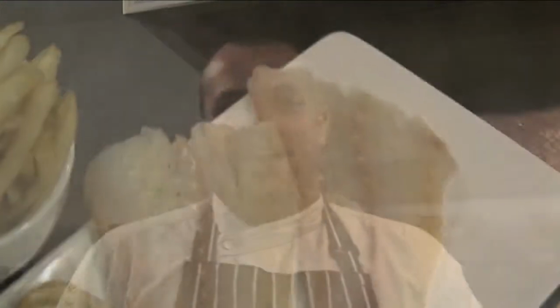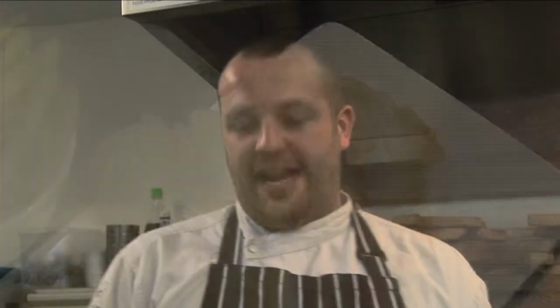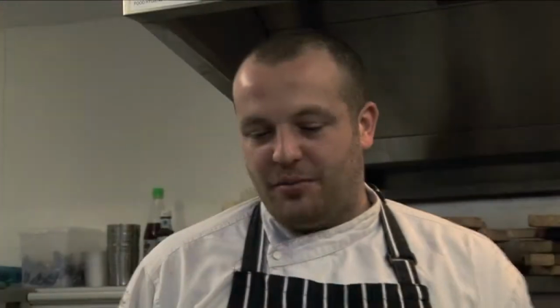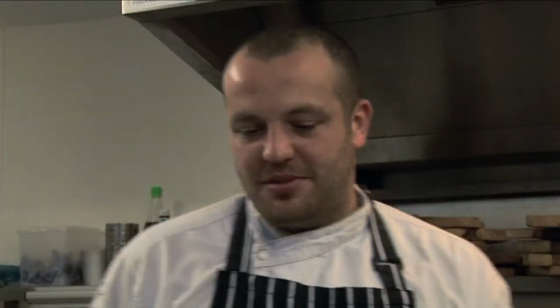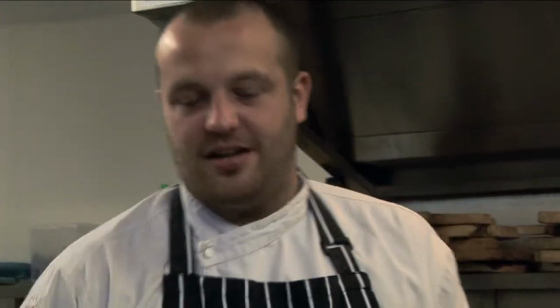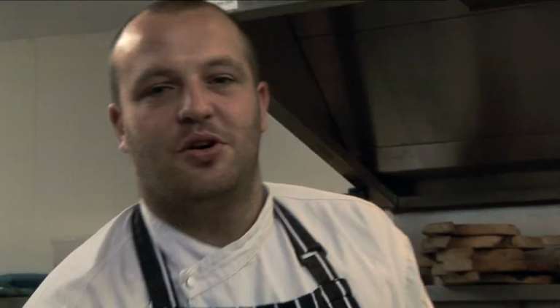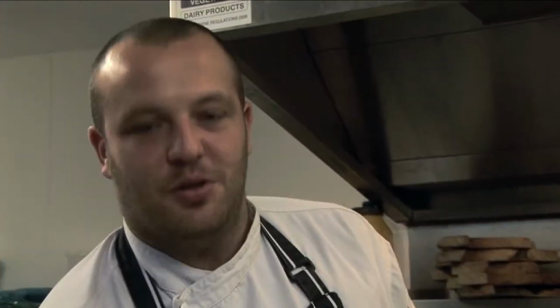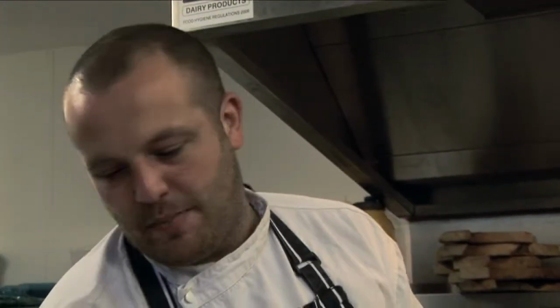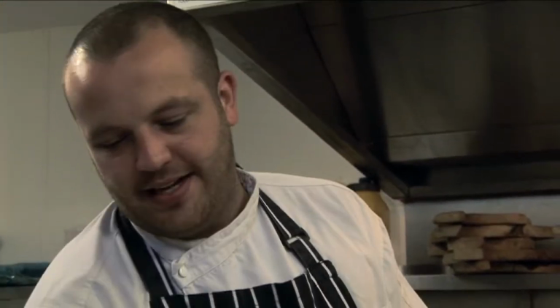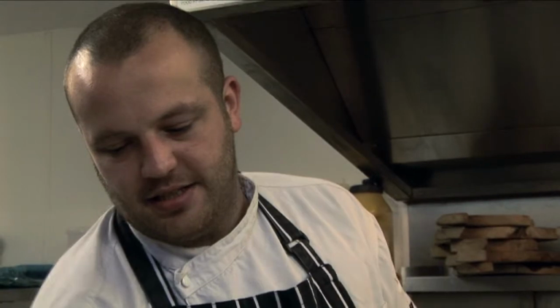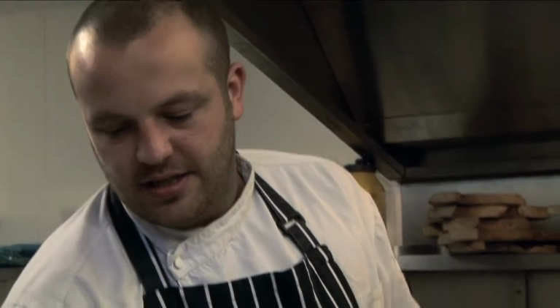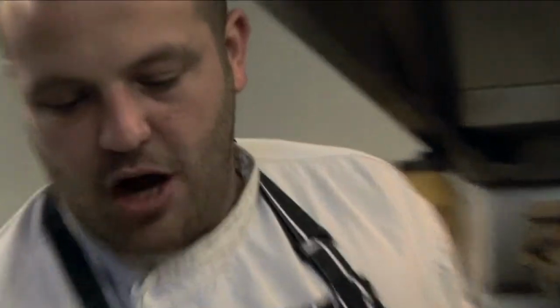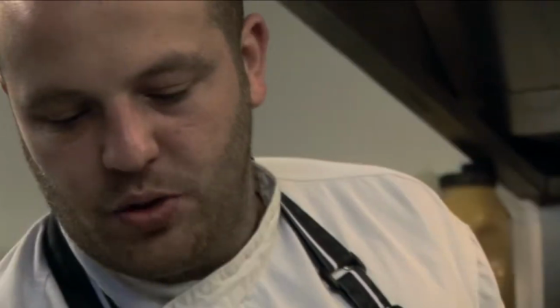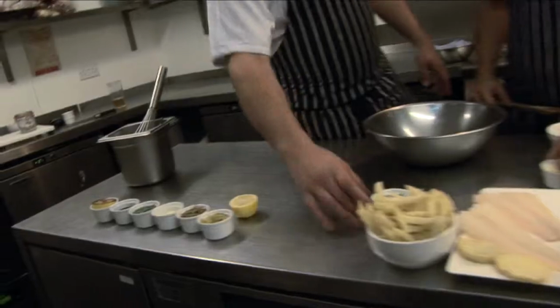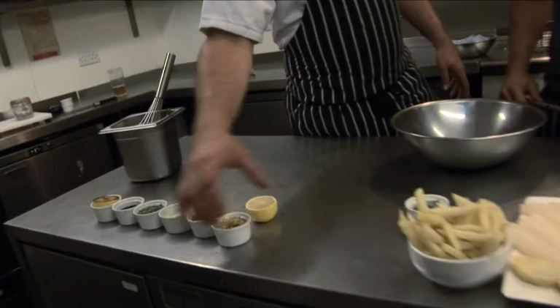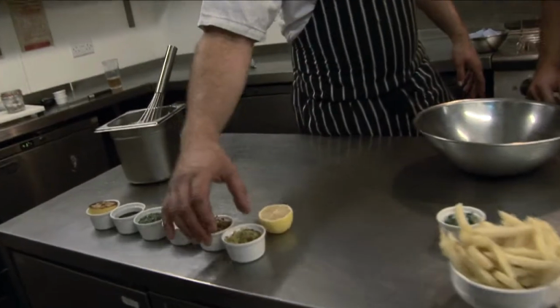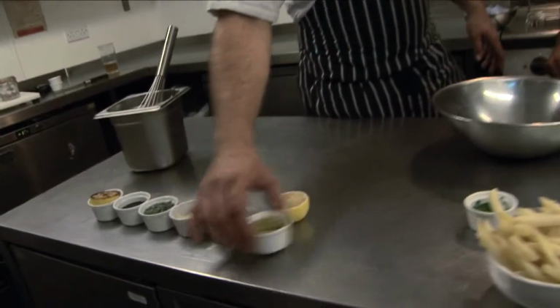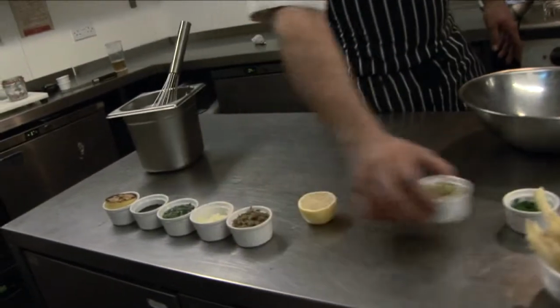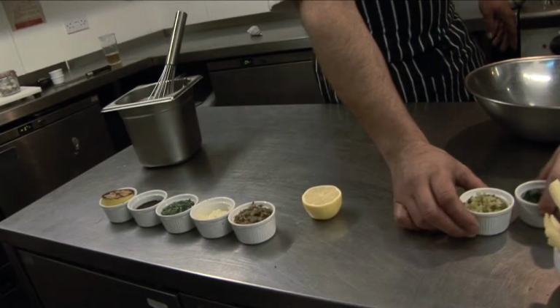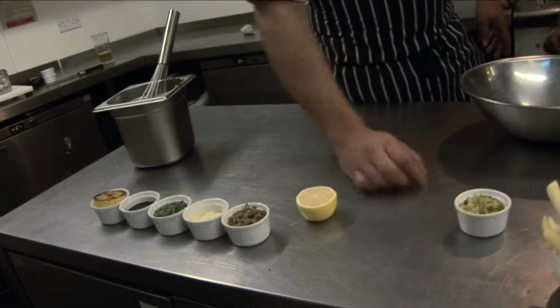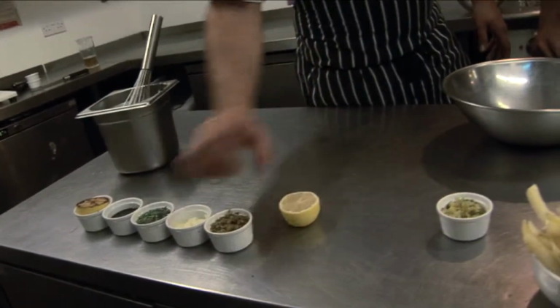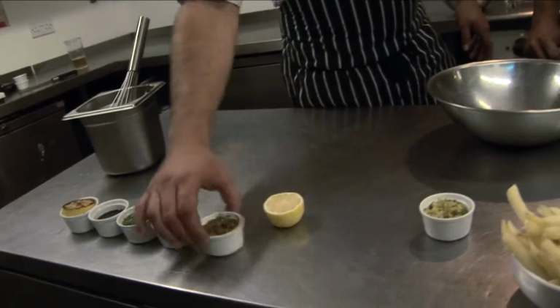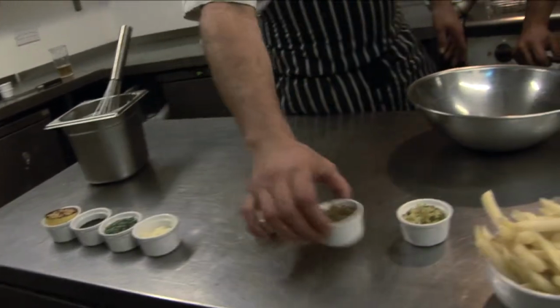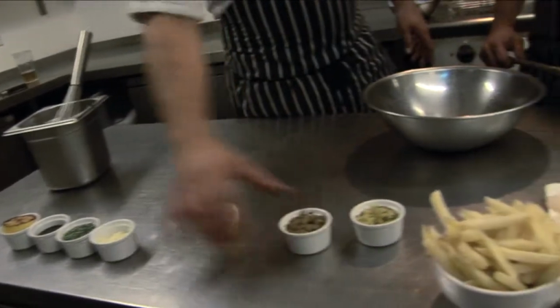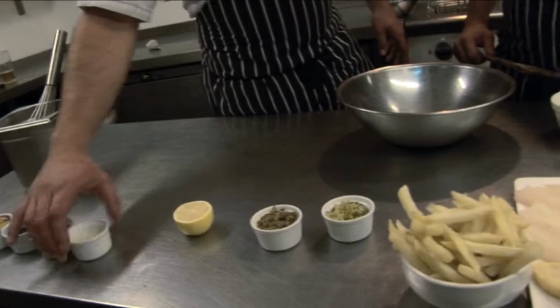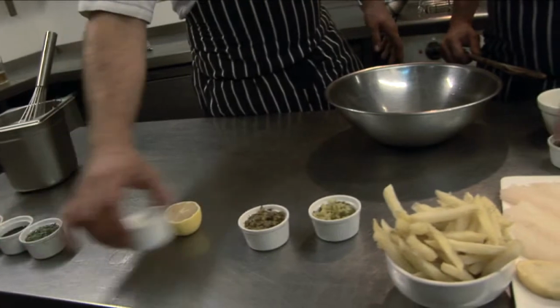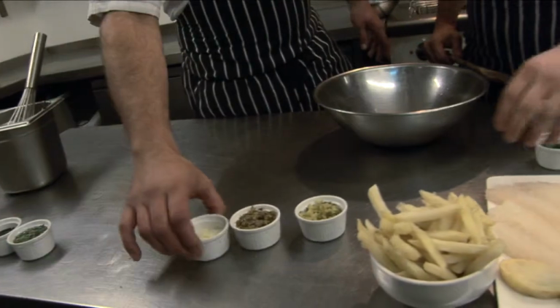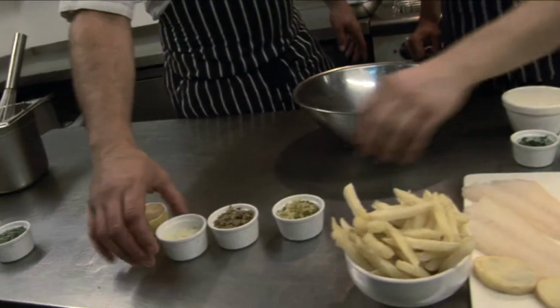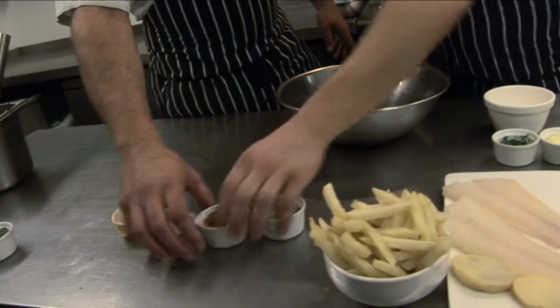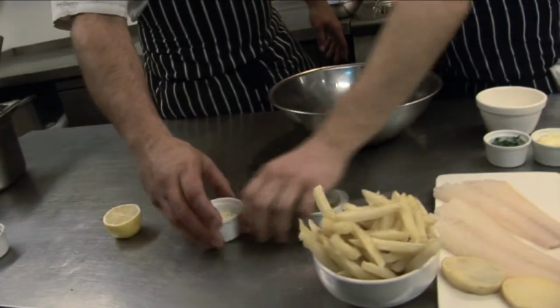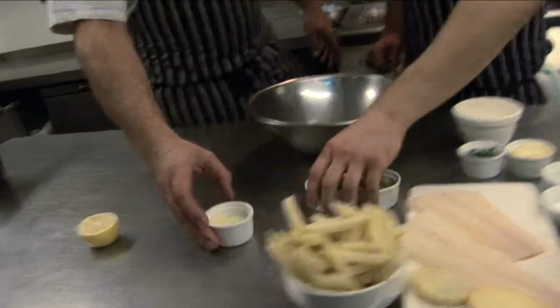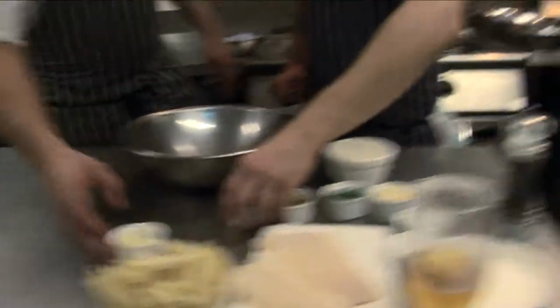Okay, now we're going to make some tartar sauce. We've got some mayonnaise, some hard-boiled egg, dill, parsley and tarragon, some nicely chopped gherkins, some capers and some diced shallots.